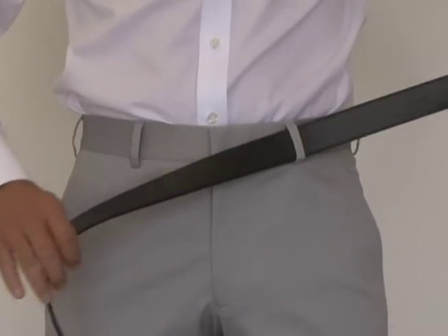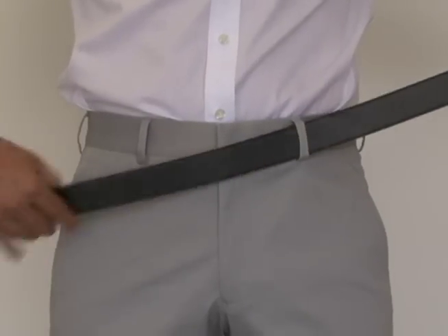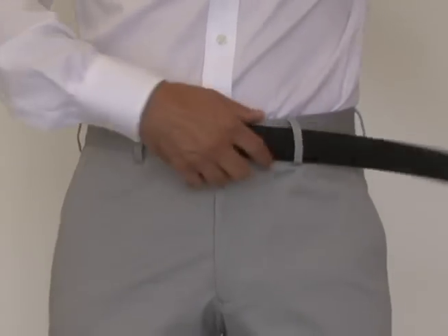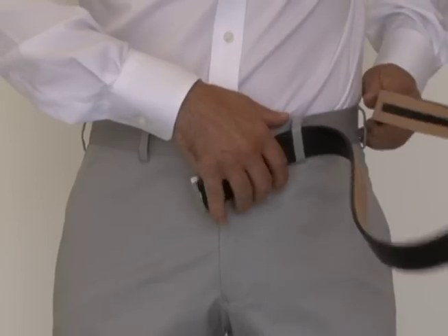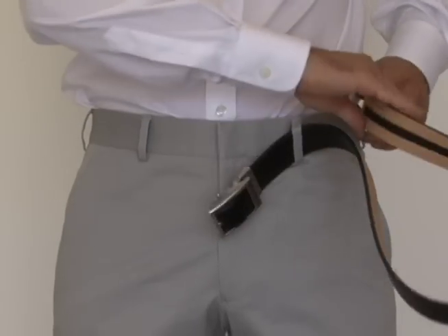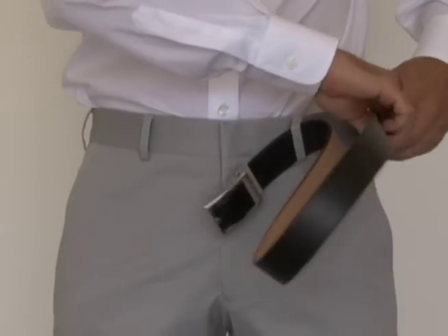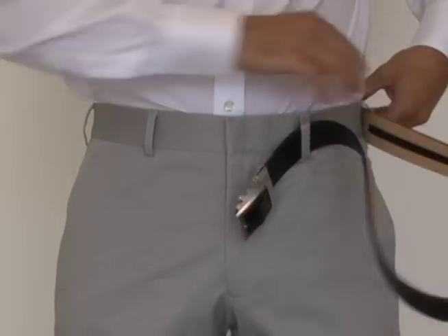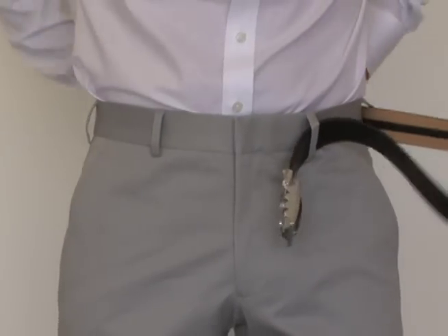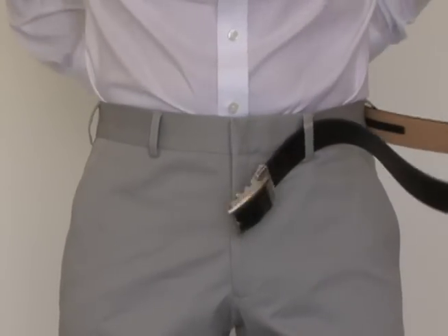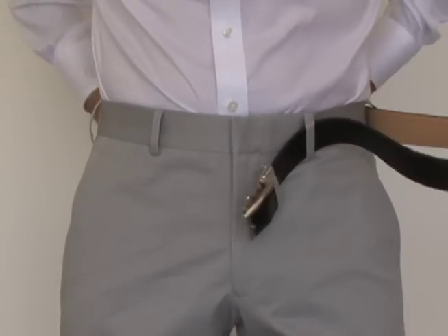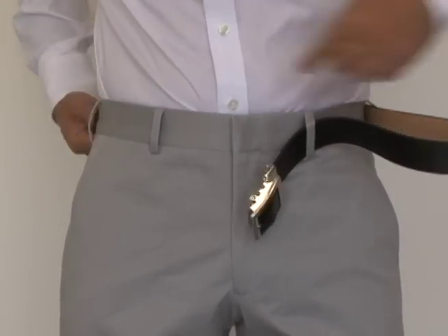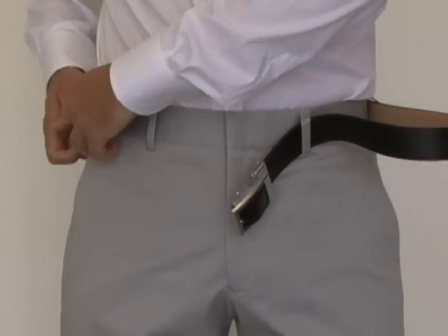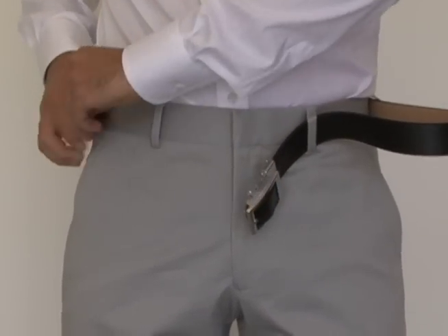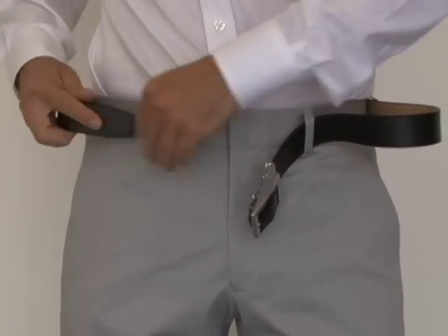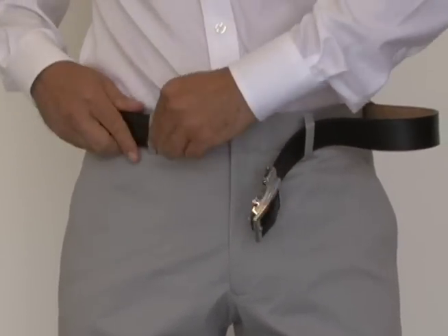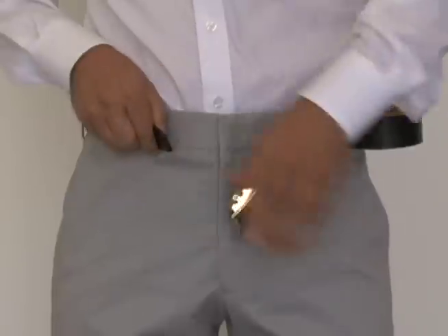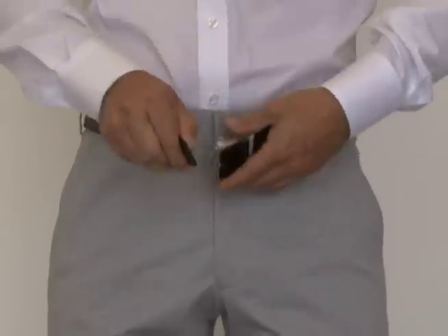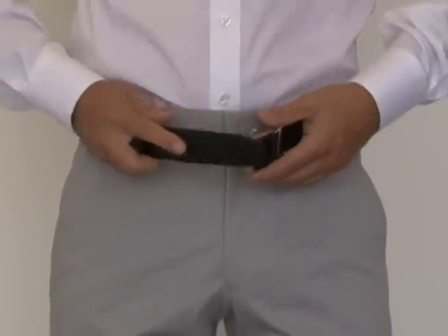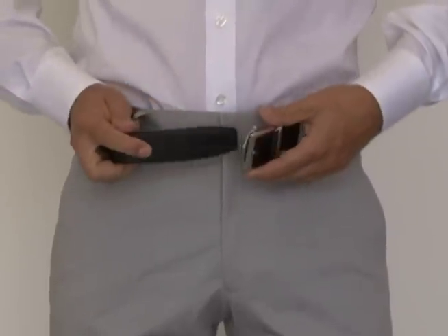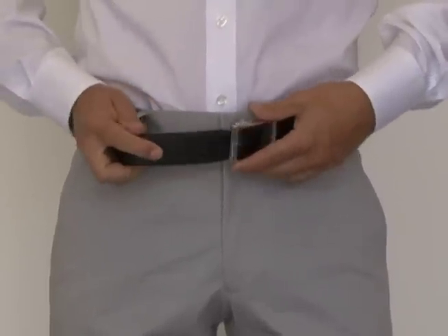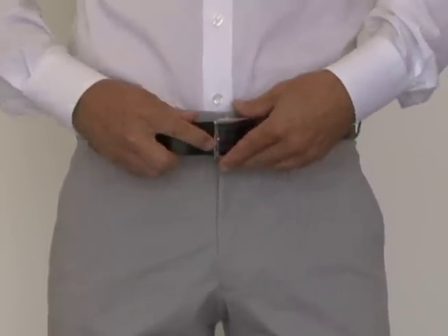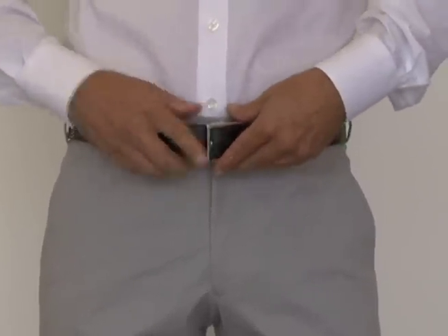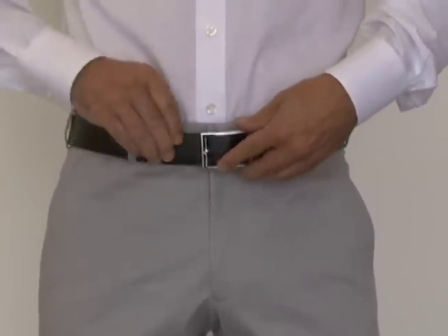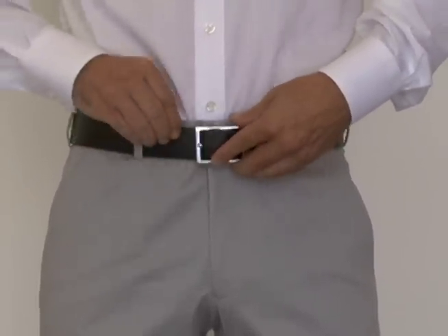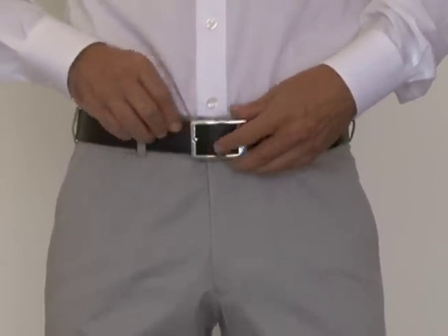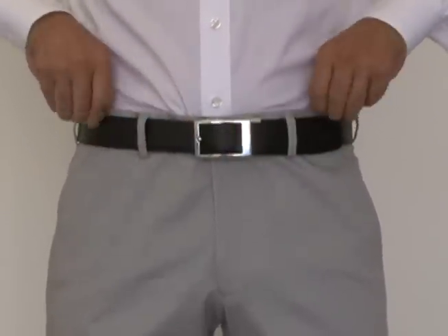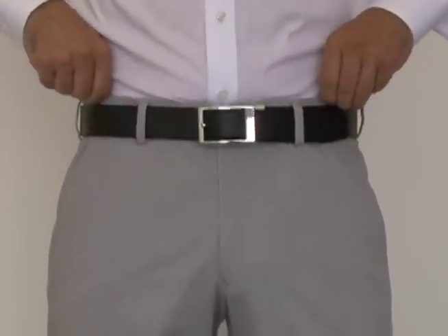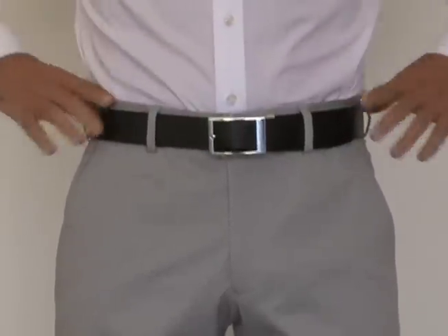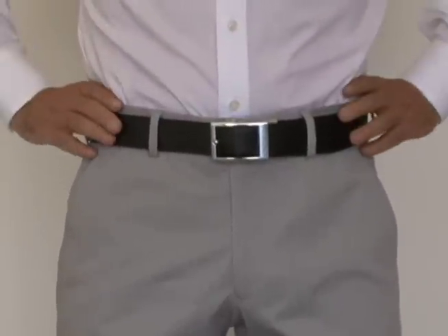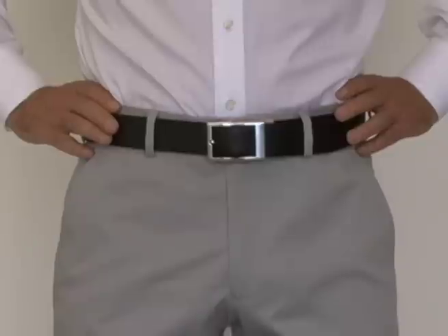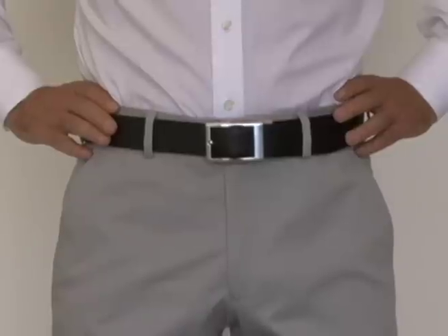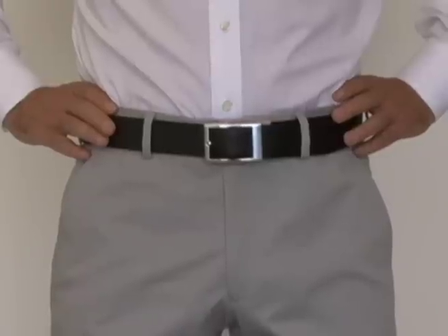Start by inserting the belt through the loops of your pants like any normal belt. Insert the tip of the belt through the buckle. You will hear a ratcheting sound as the teeth pass through the mechanism.